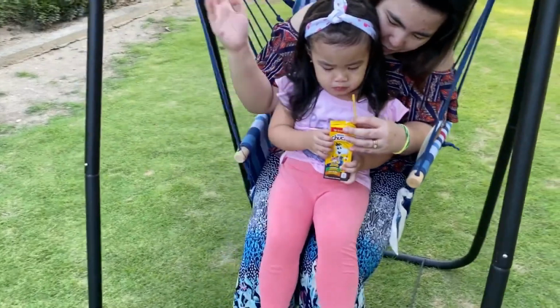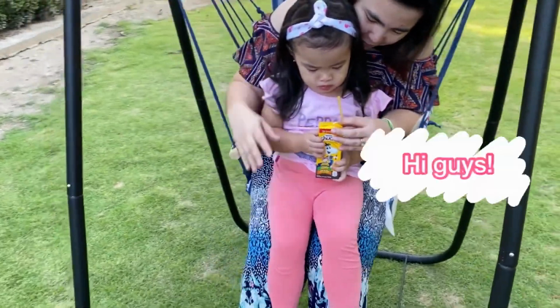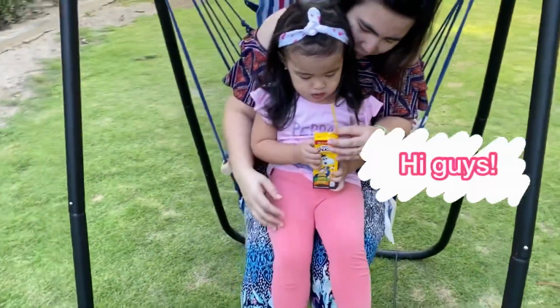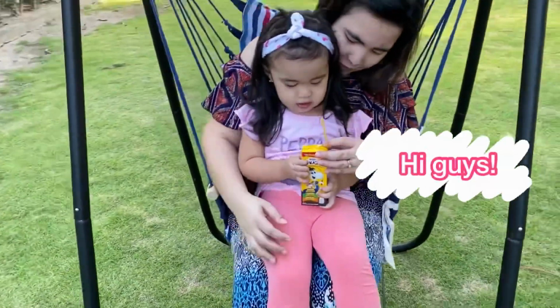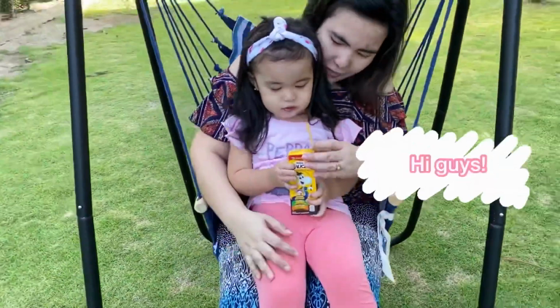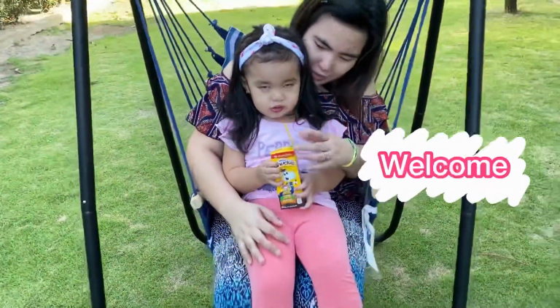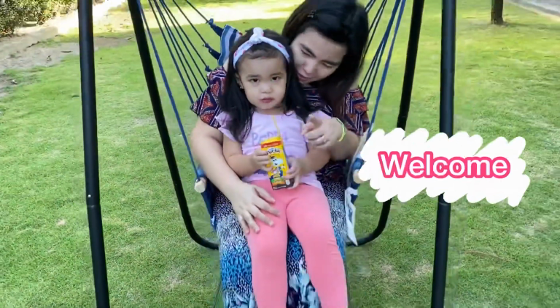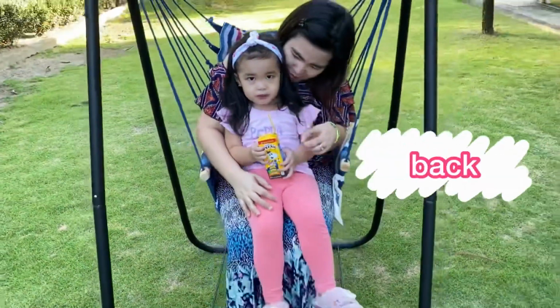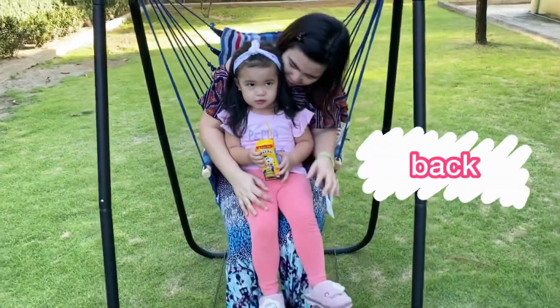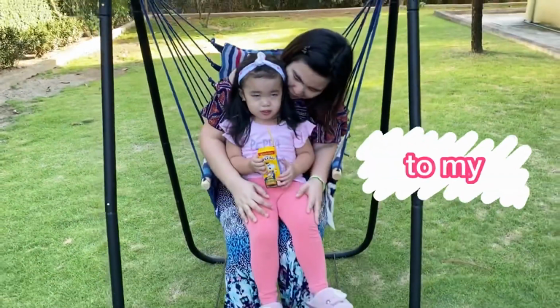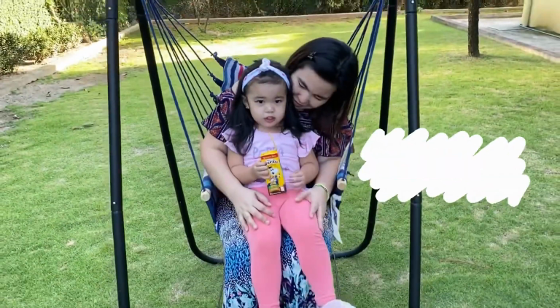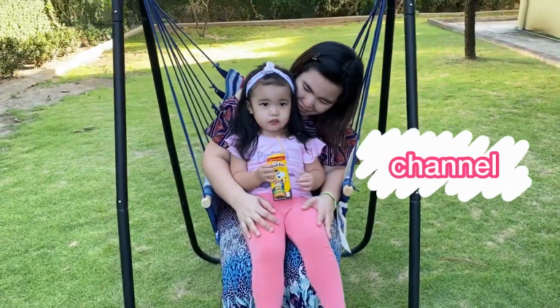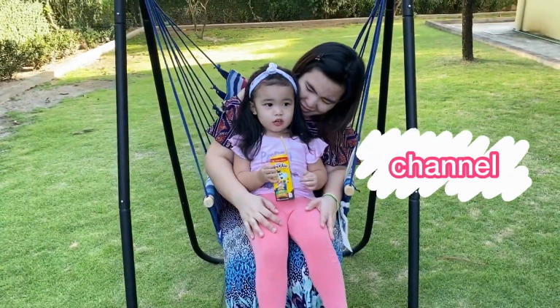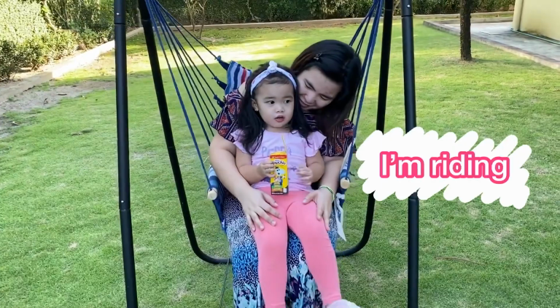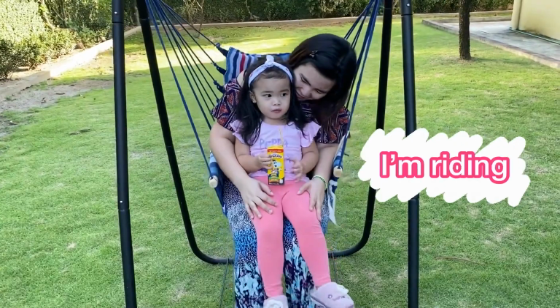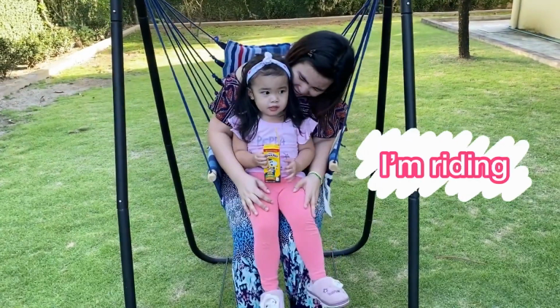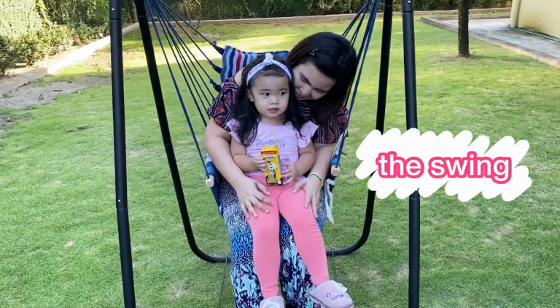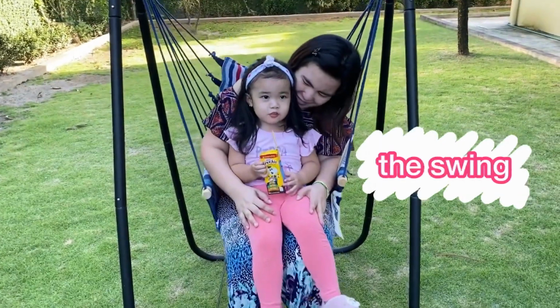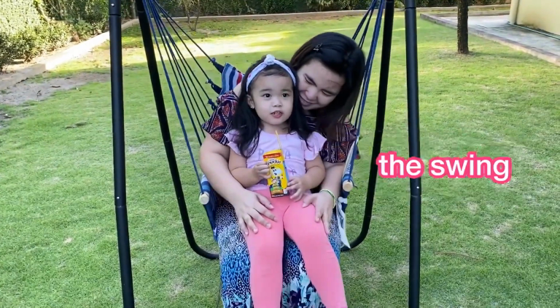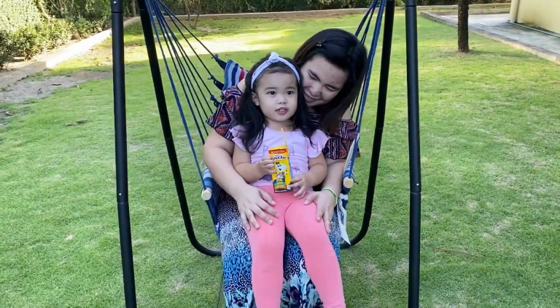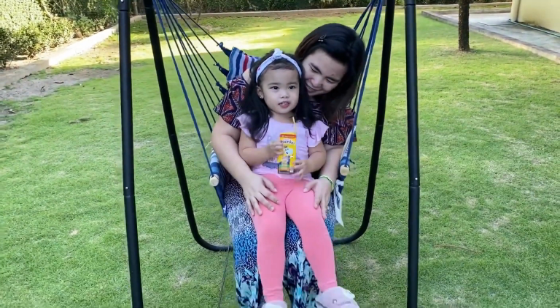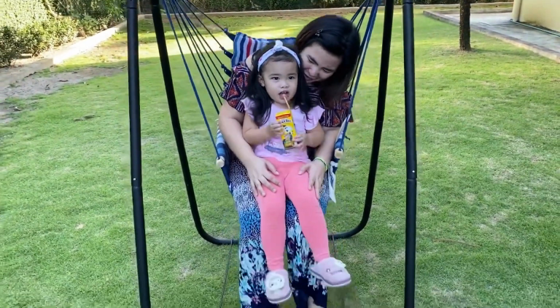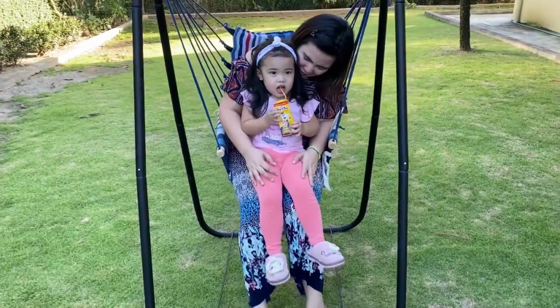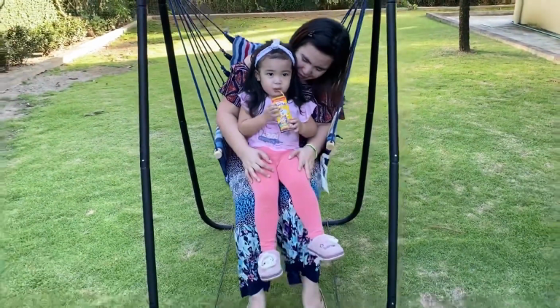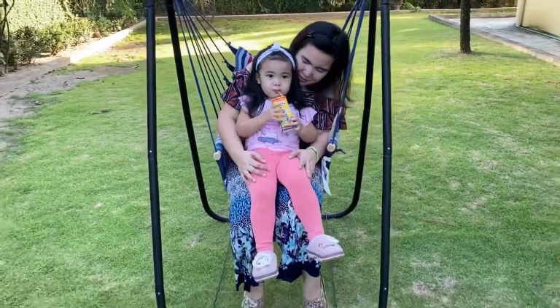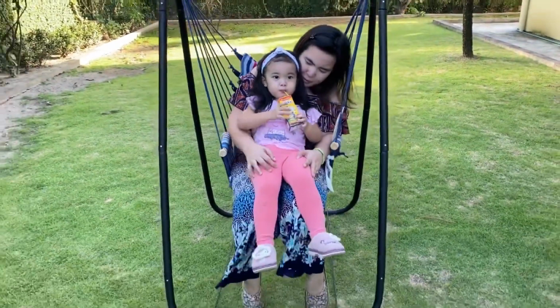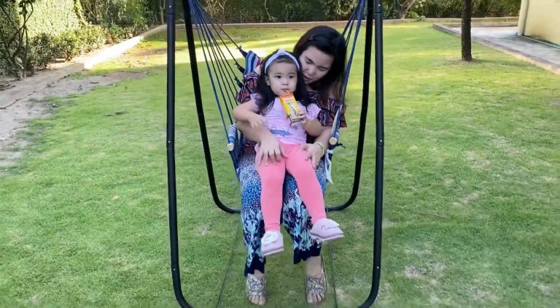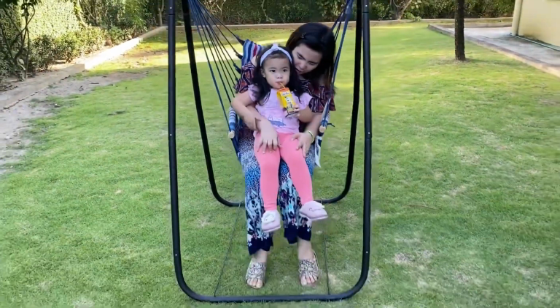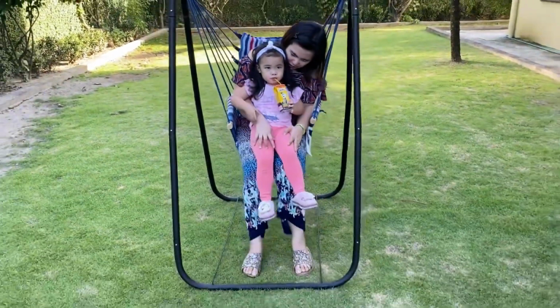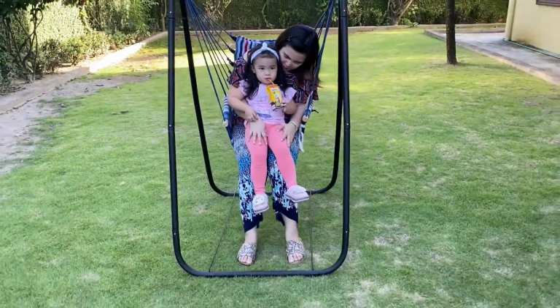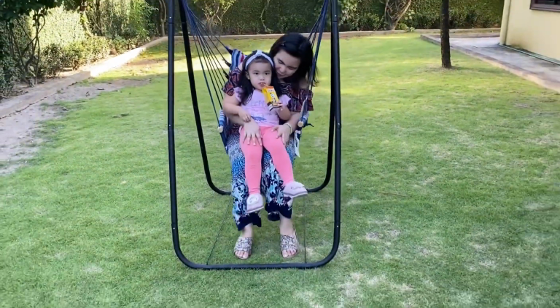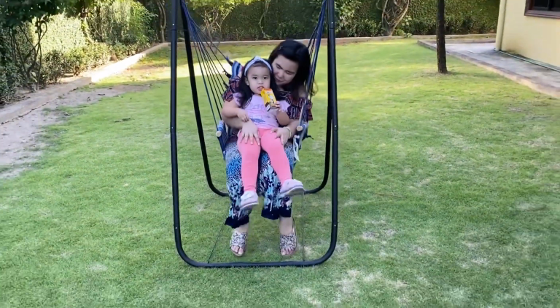Hi guys, welcome back to my channel, Unwinding of the Week. This is my channel.